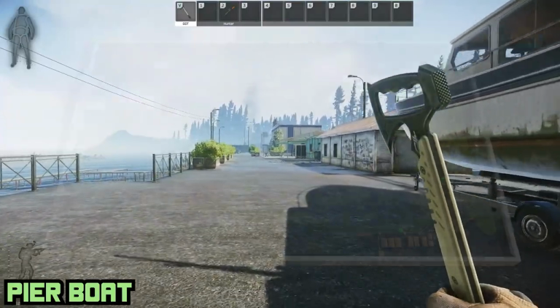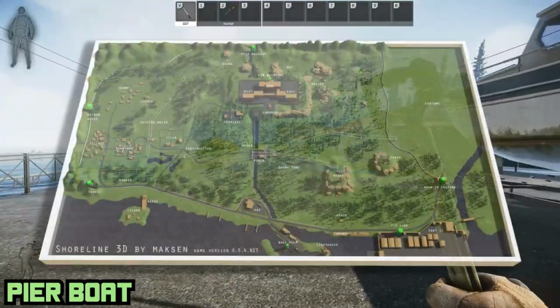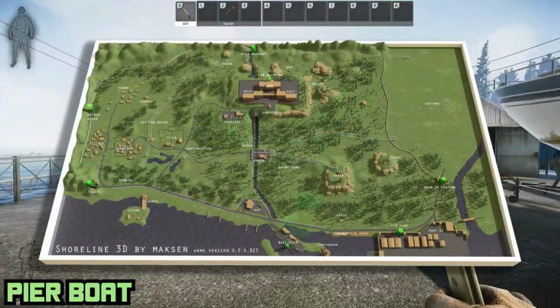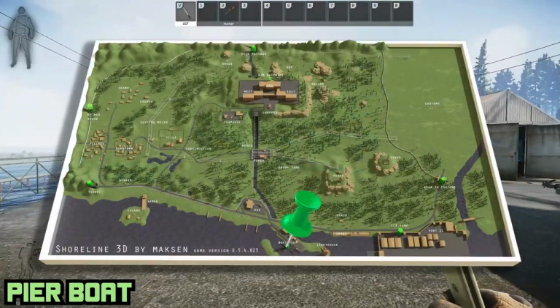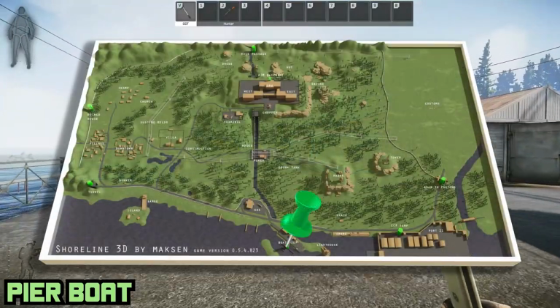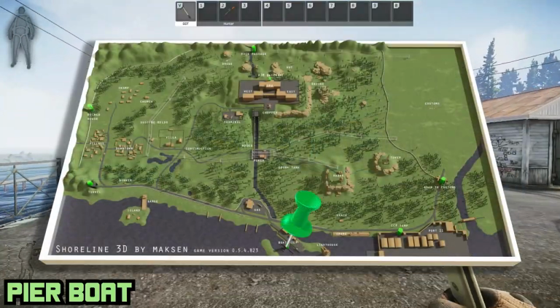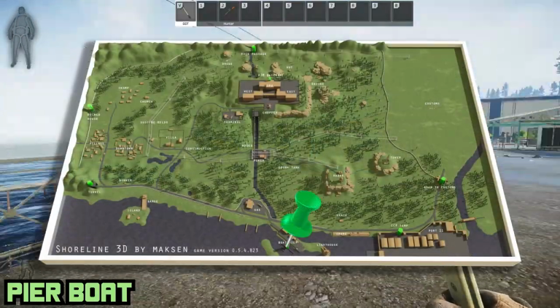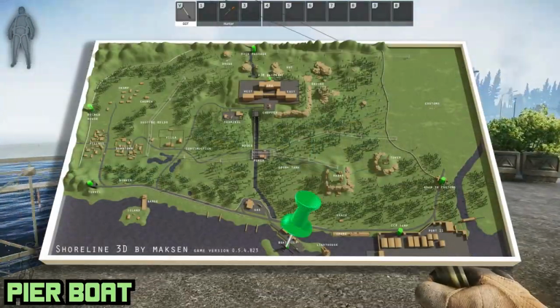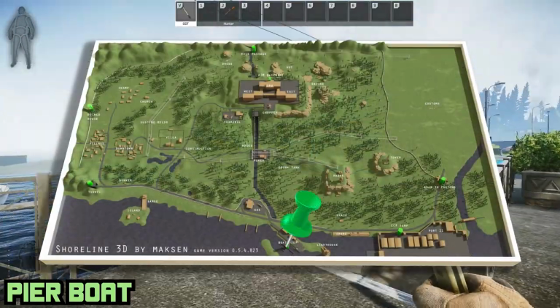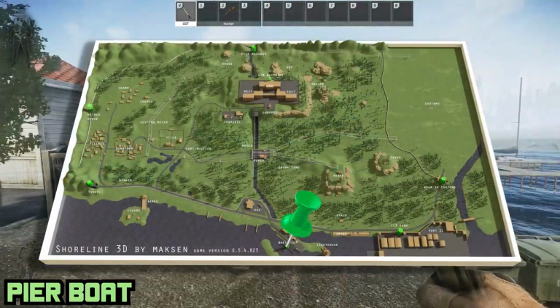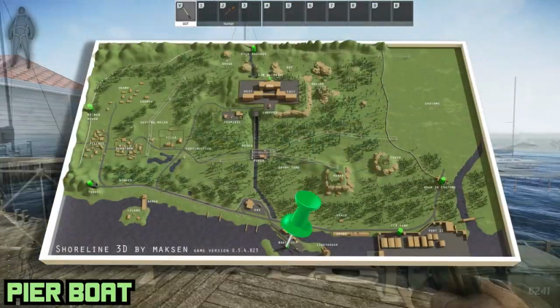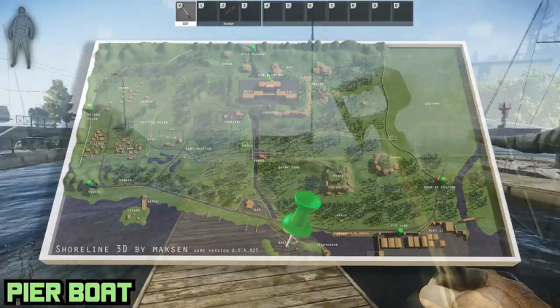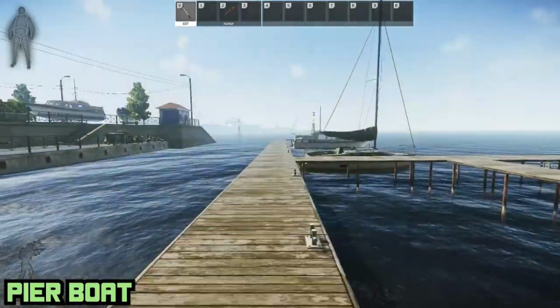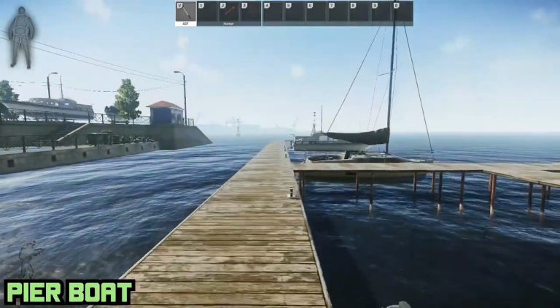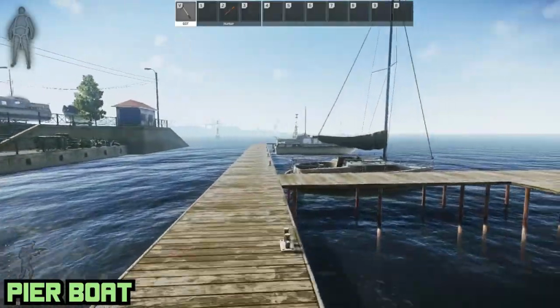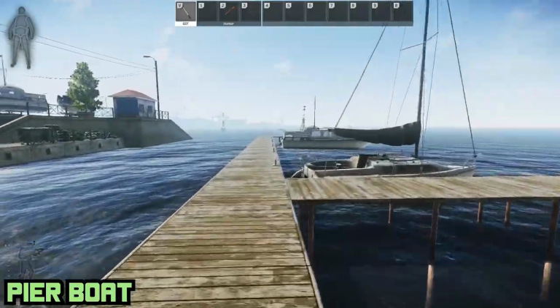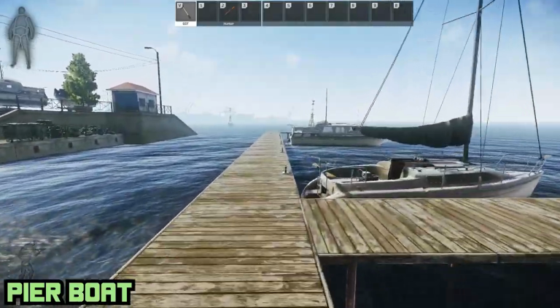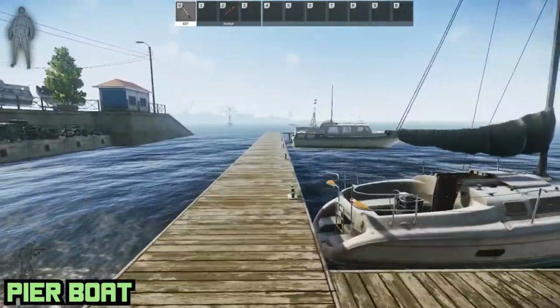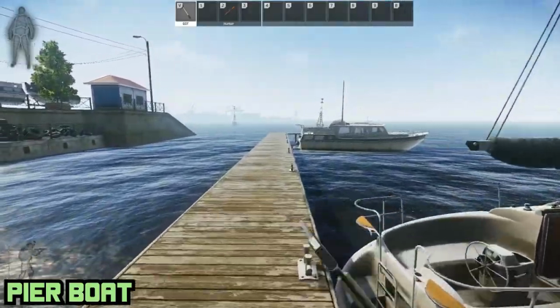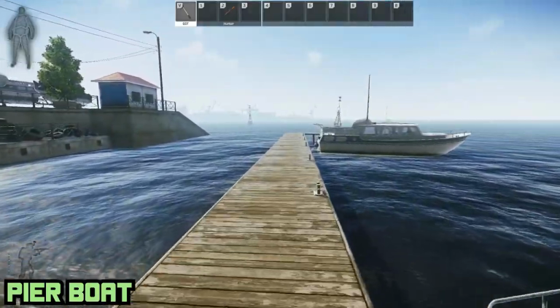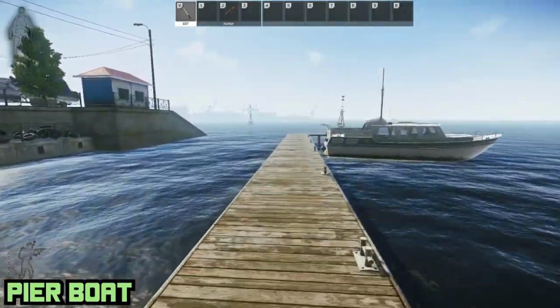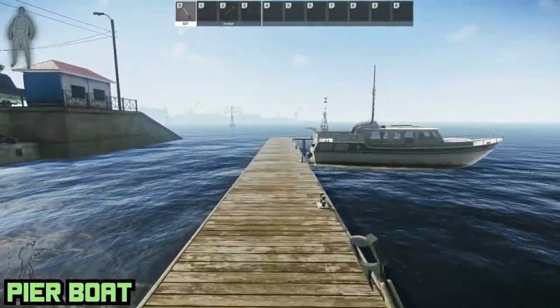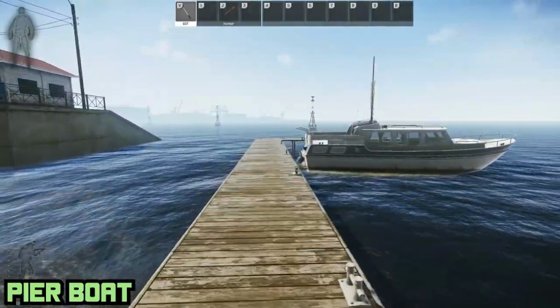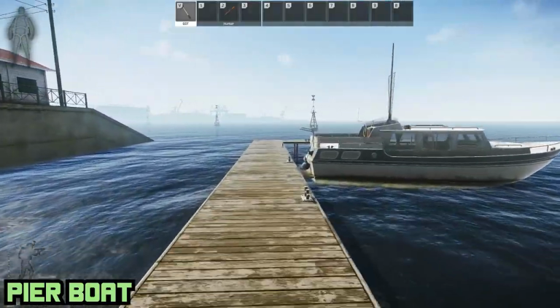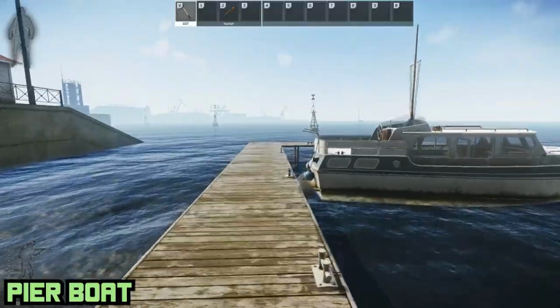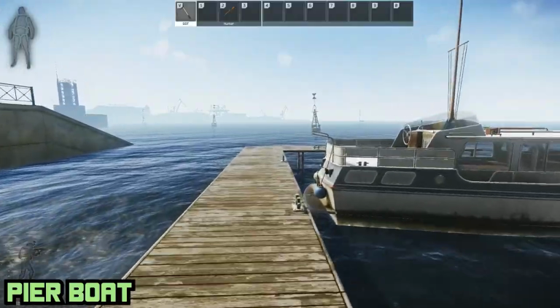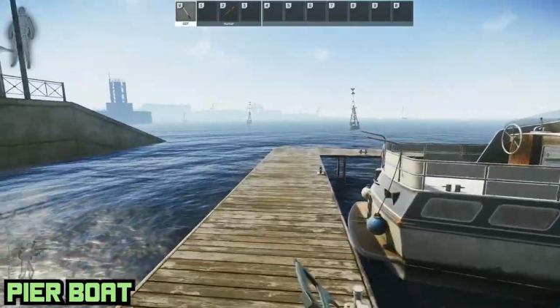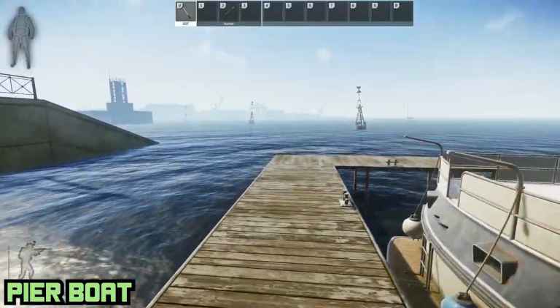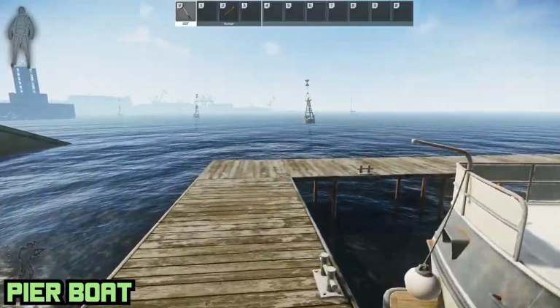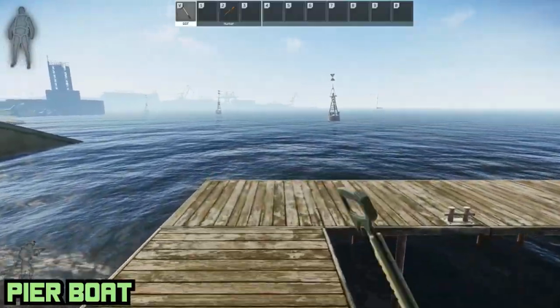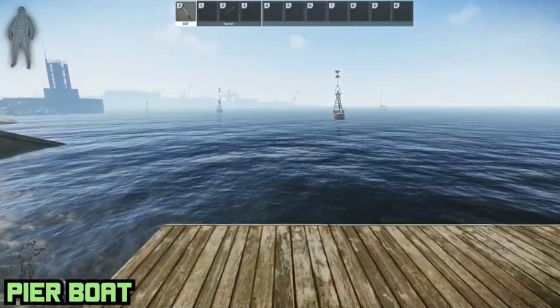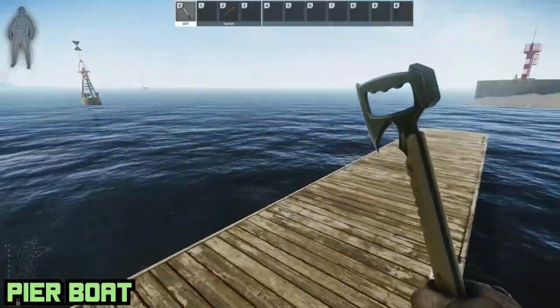Then there's Pure Boat, coming out of the center portion of the shoreline on the southern end of the map, right next to Lighthouse. You can always tell if the extract is open or not if the boat itself is flashing, not the buoys it's next to.